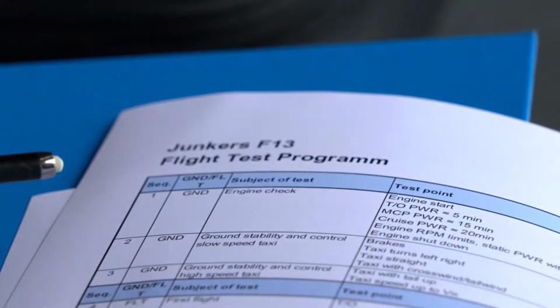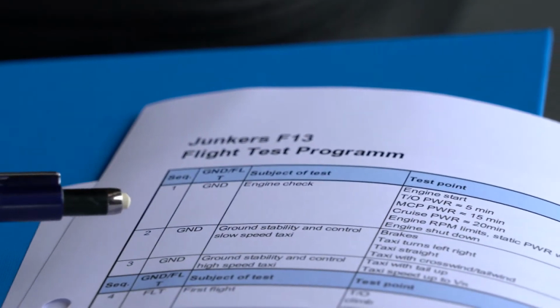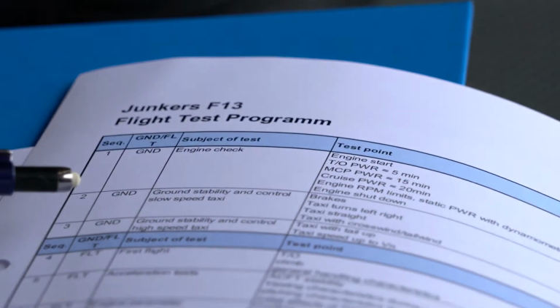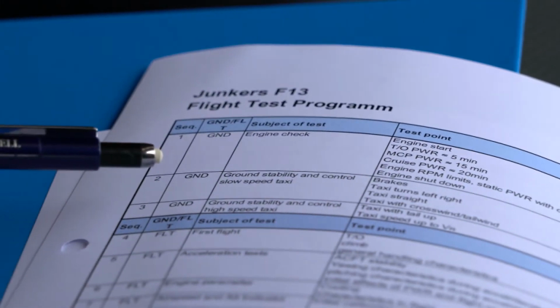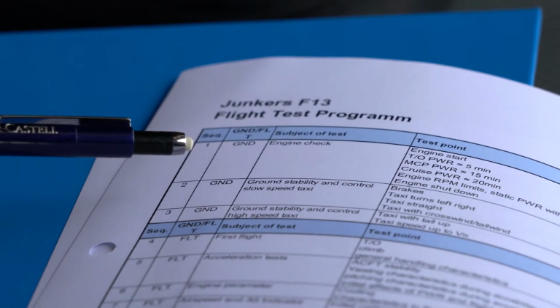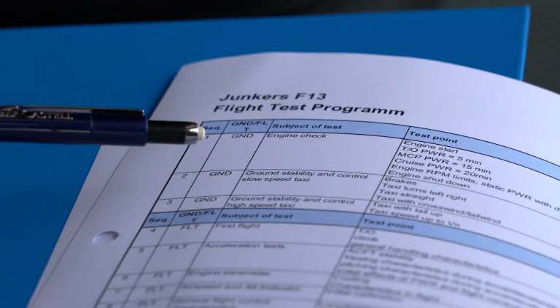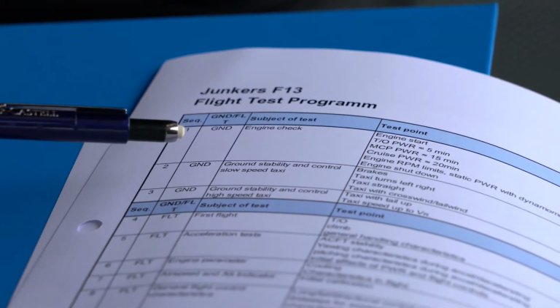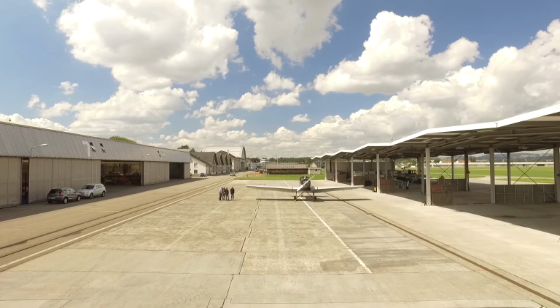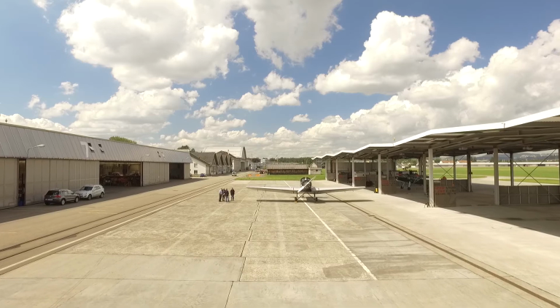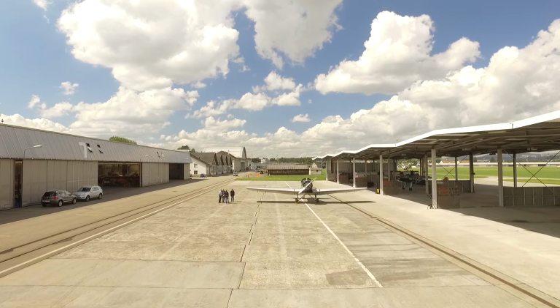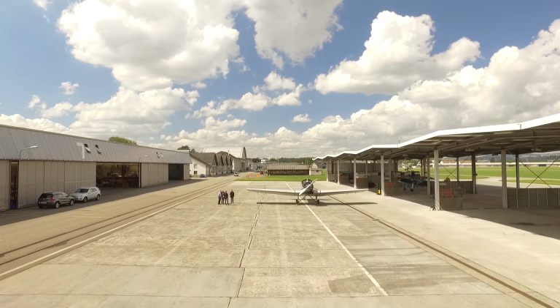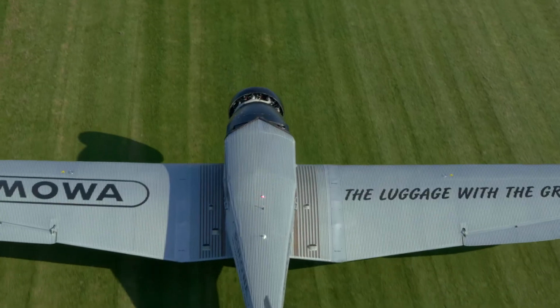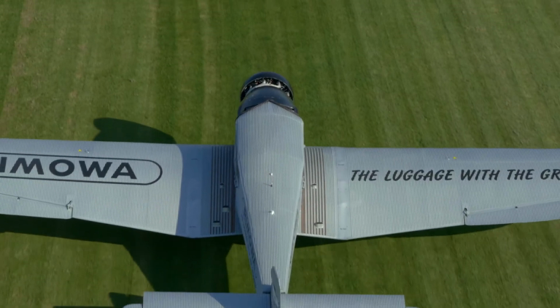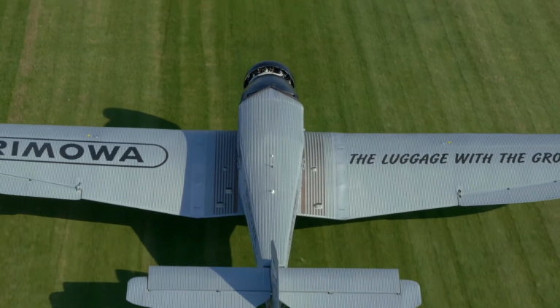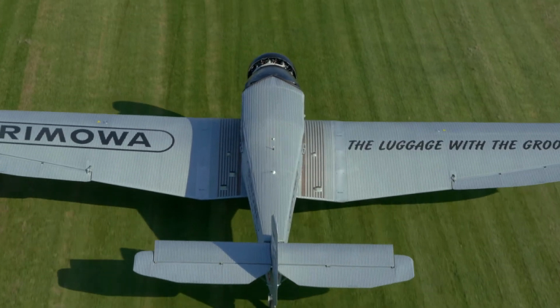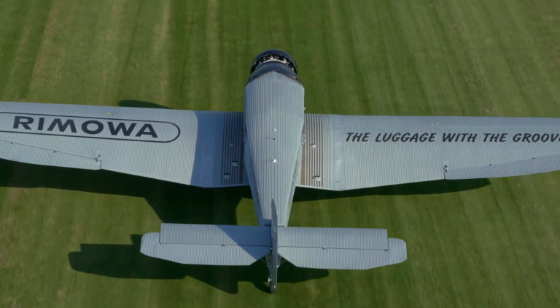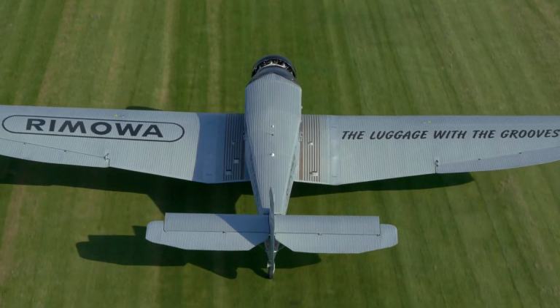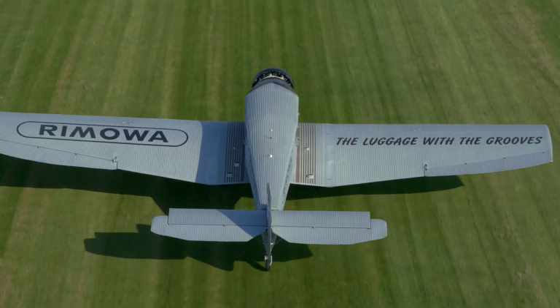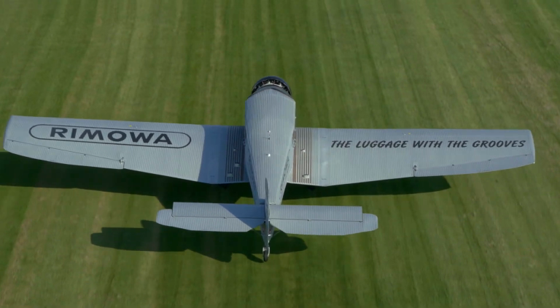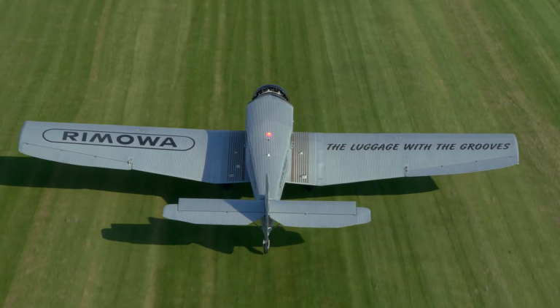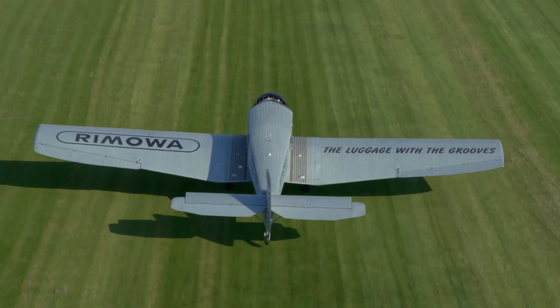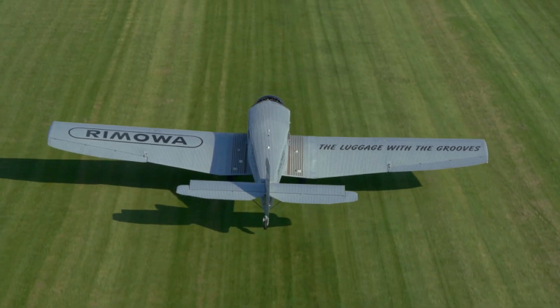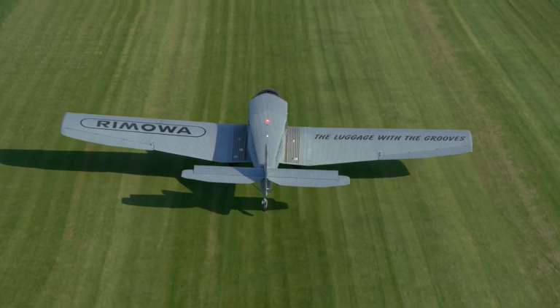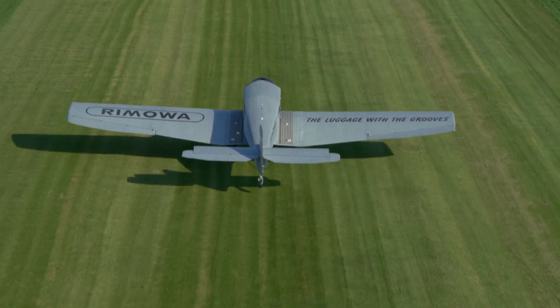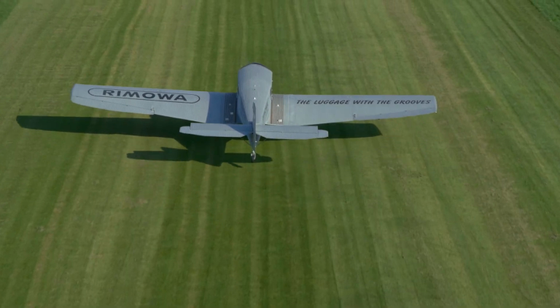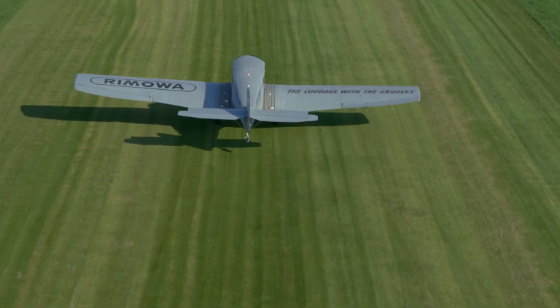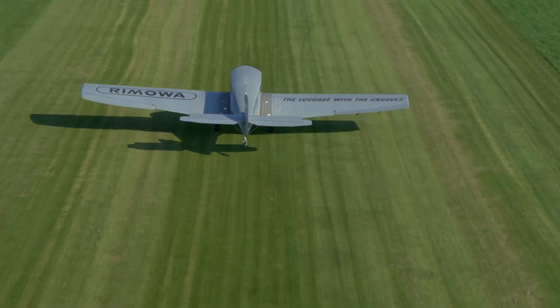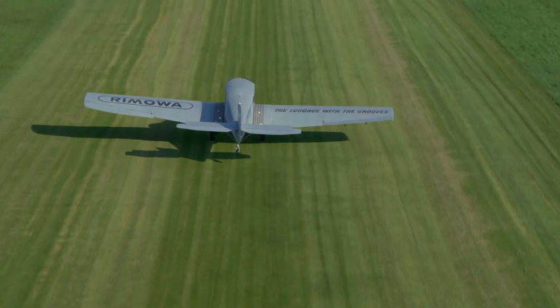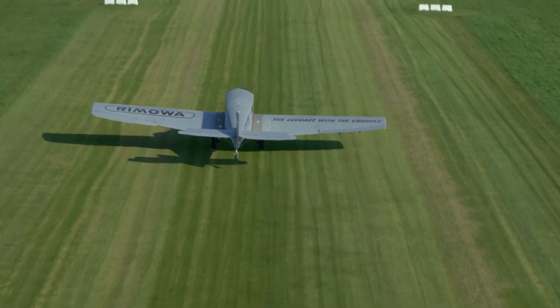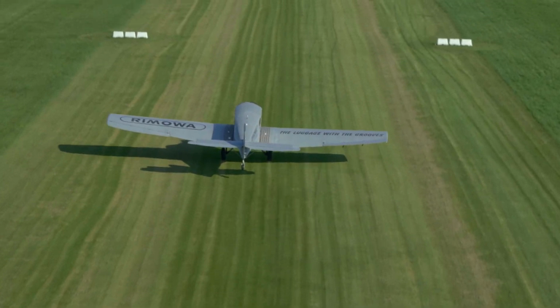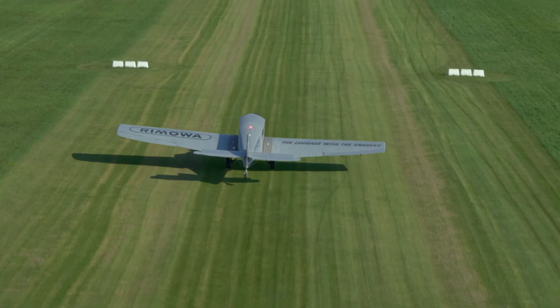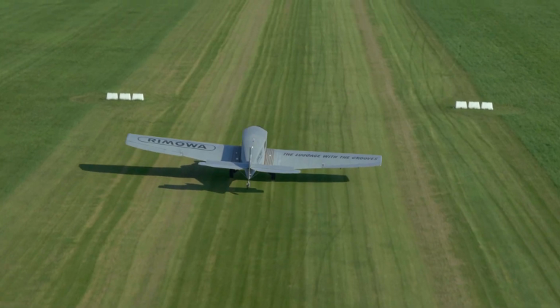After a construction time of two years and many months of intensive technical work, the Junkers F-13 is finally ready to take off. Almost 100 years after its maiden flight, the mother of all commercial aeroplanes is back in the skies.